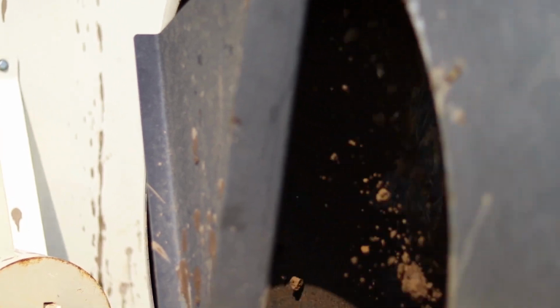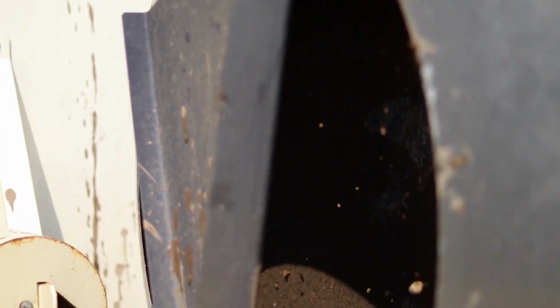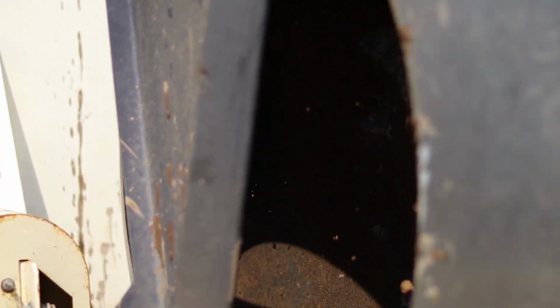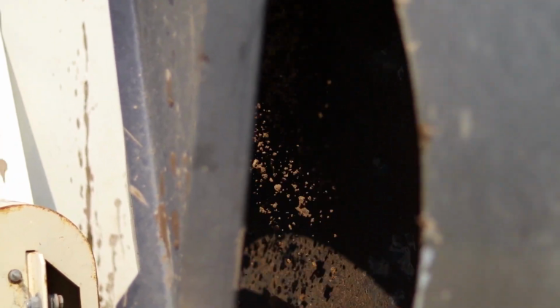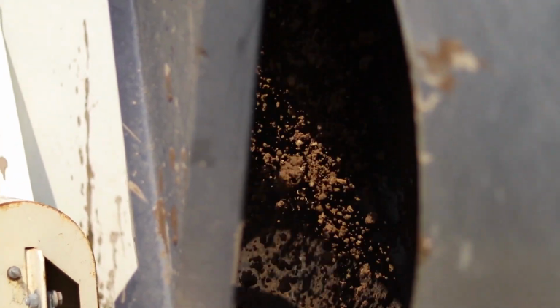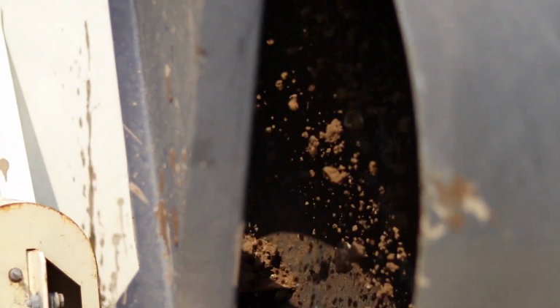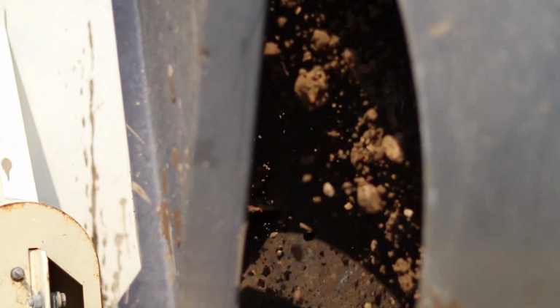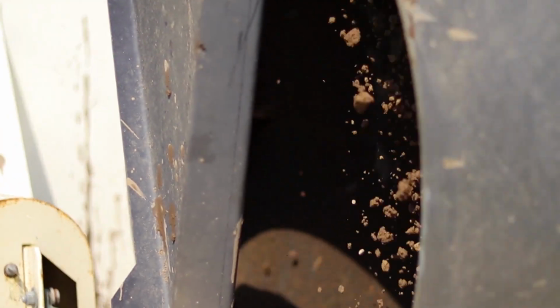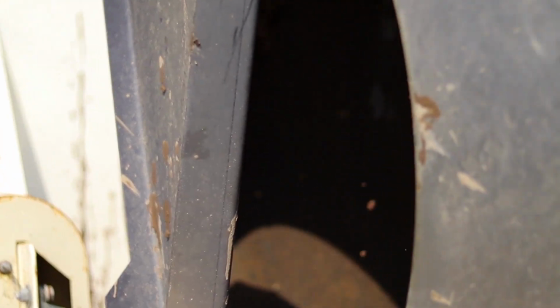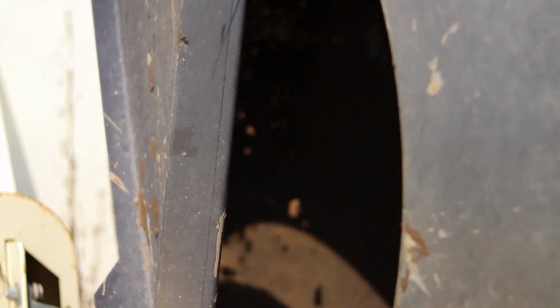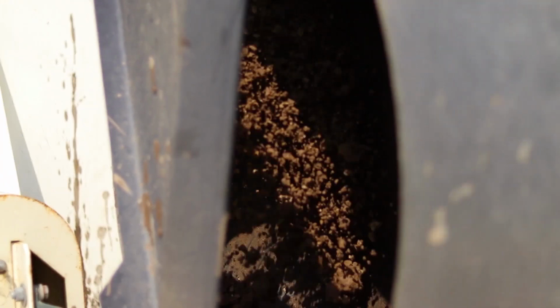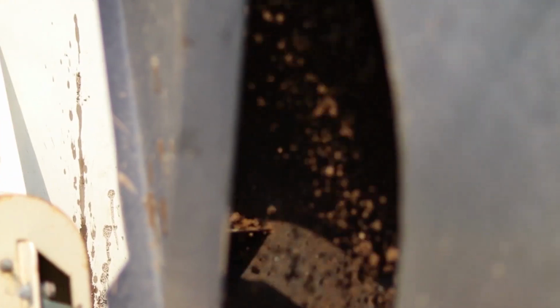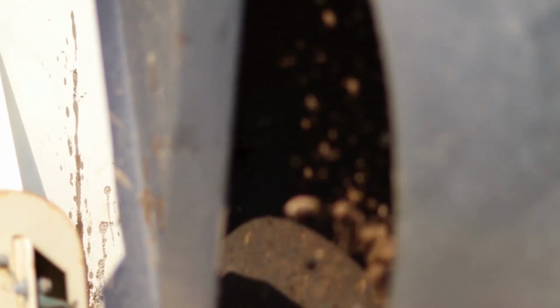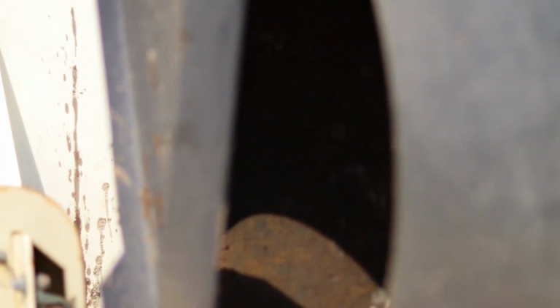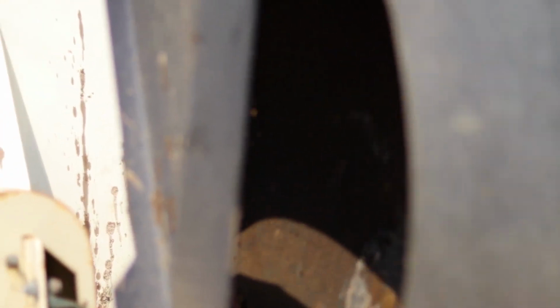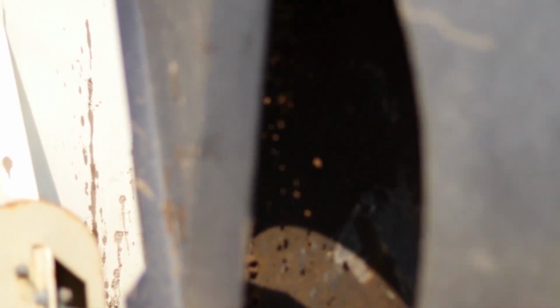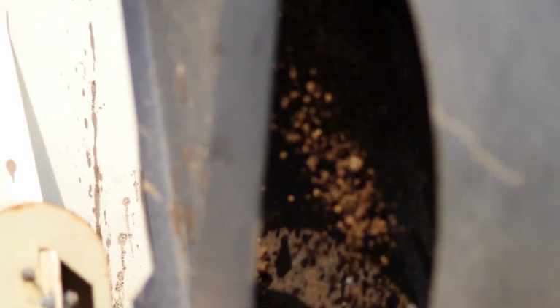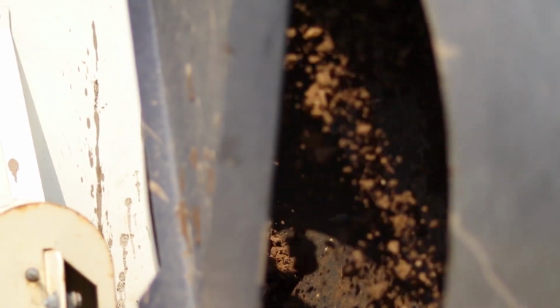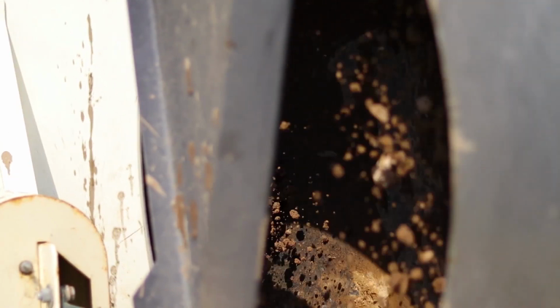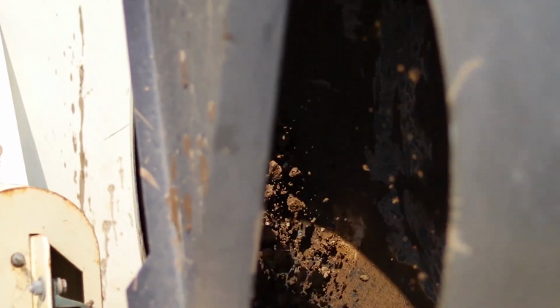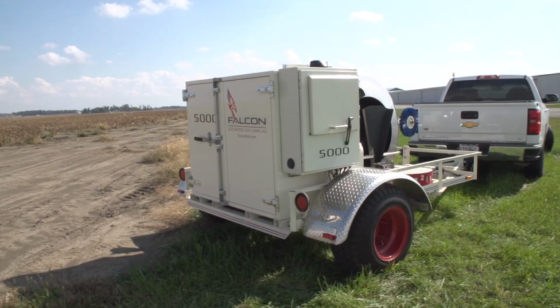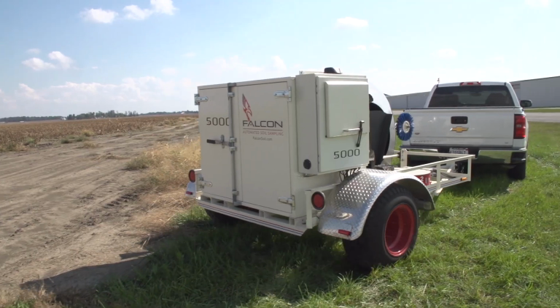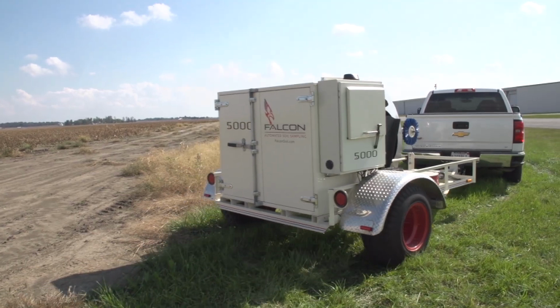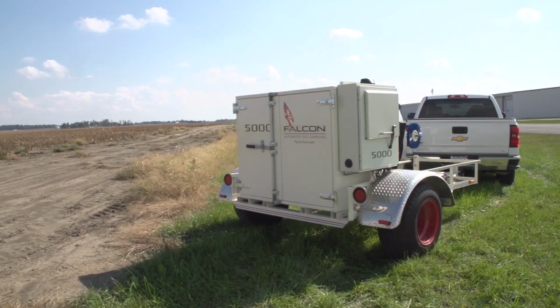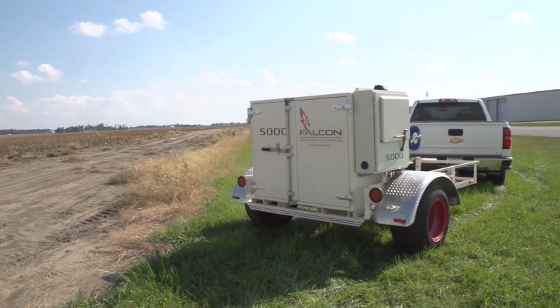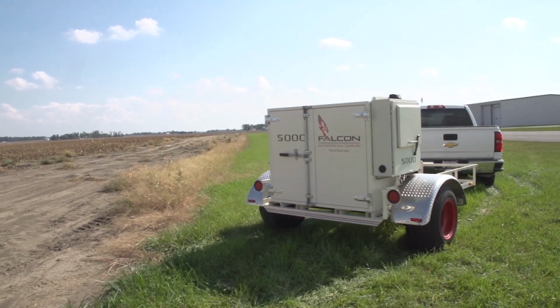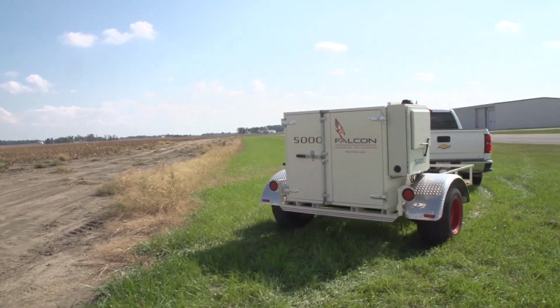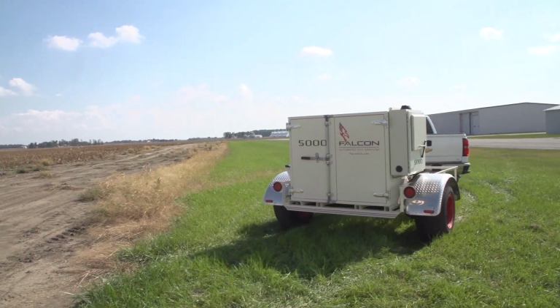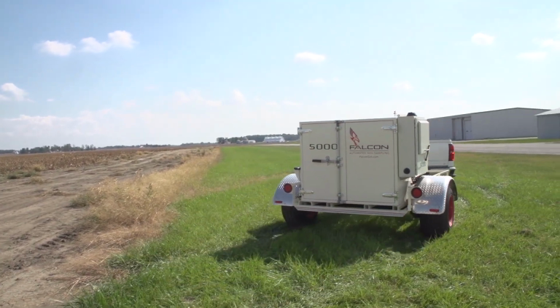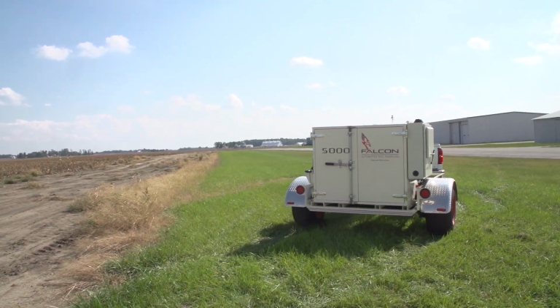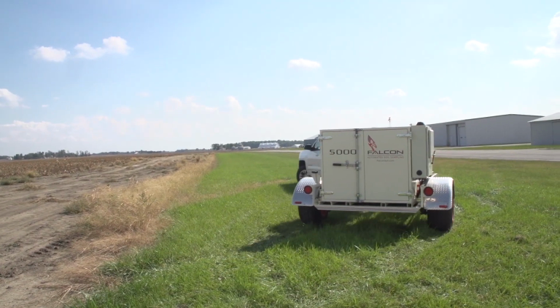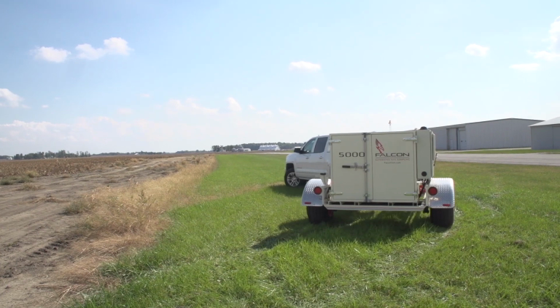With the Falcon, you can maximize your time and profits on your farm, obtaining a three times more efficient, precise, and thorough representation of your soil sample quality.